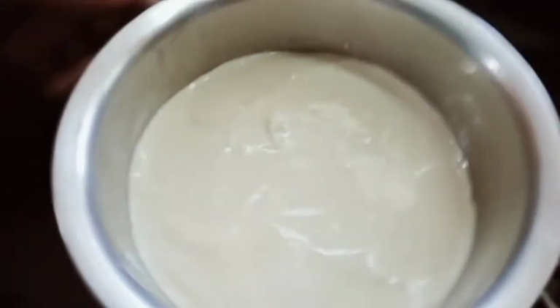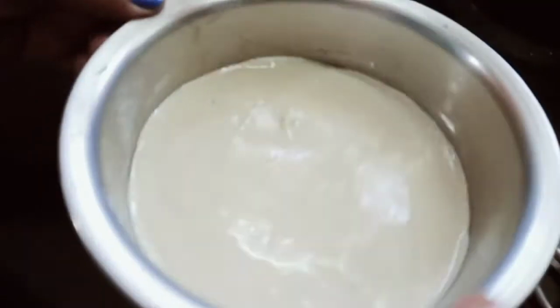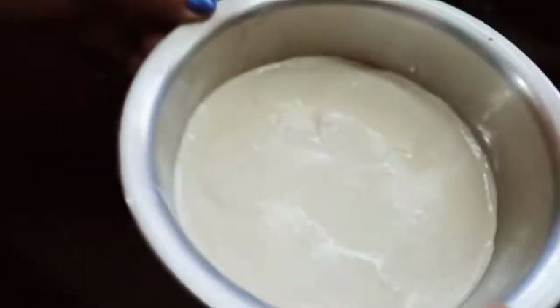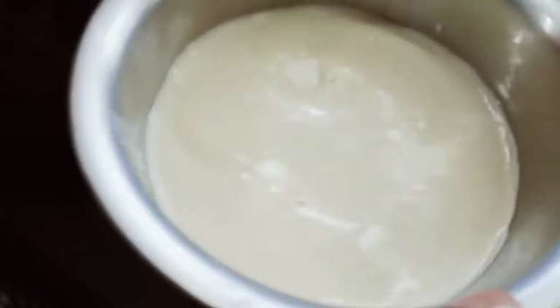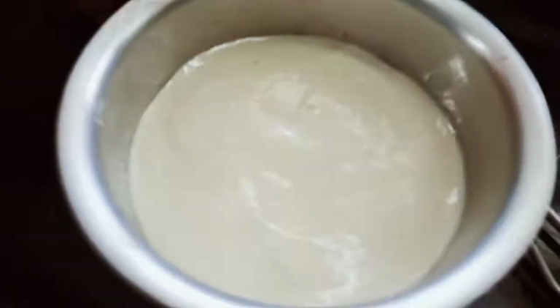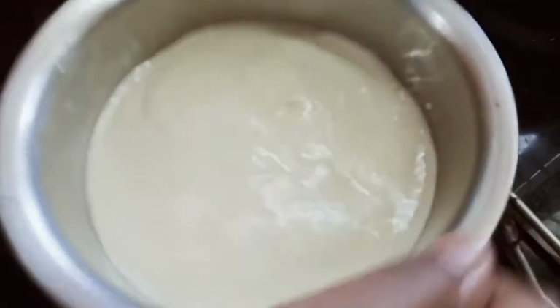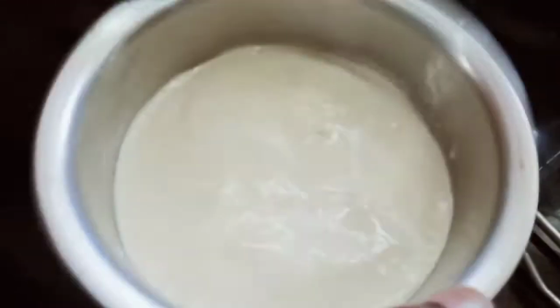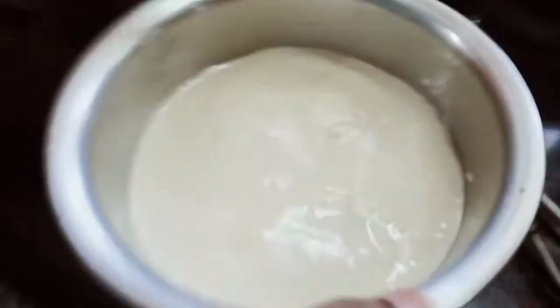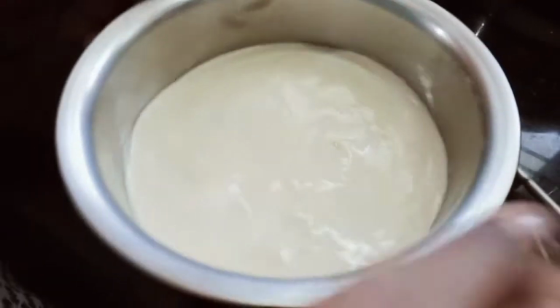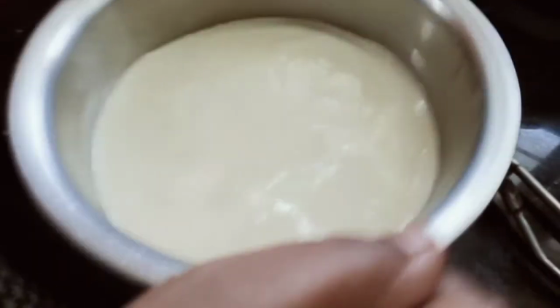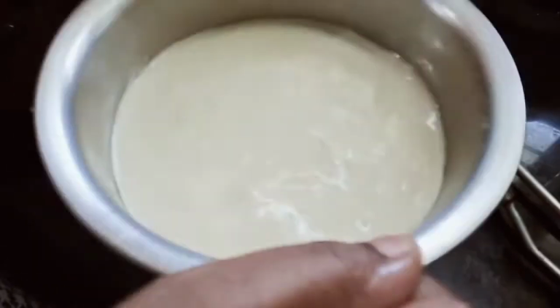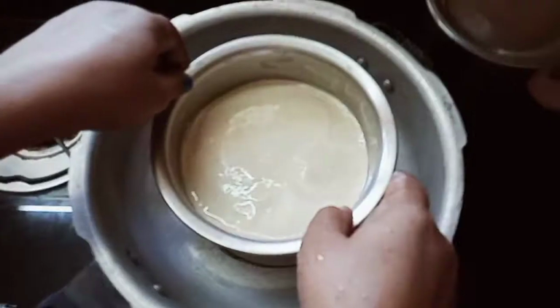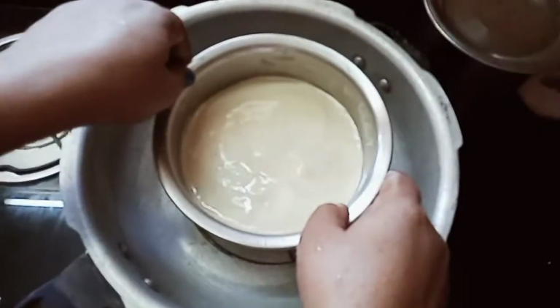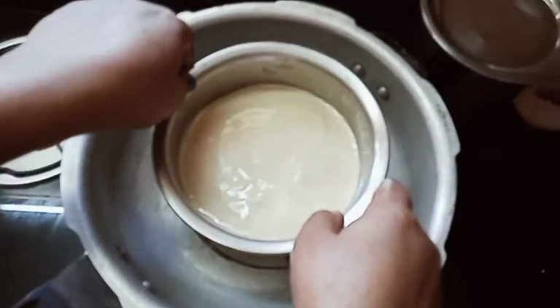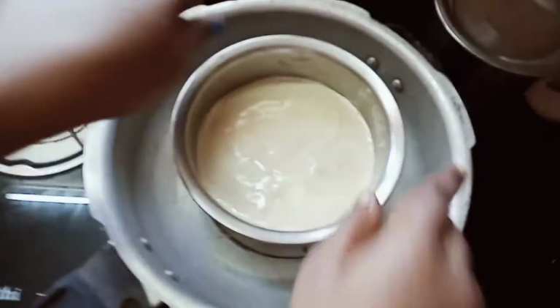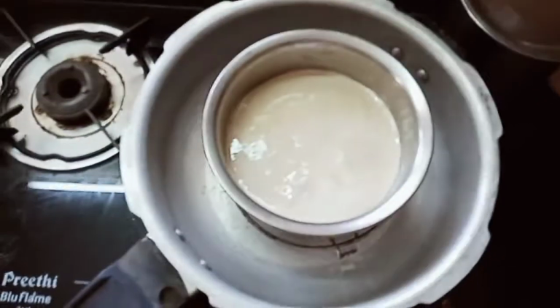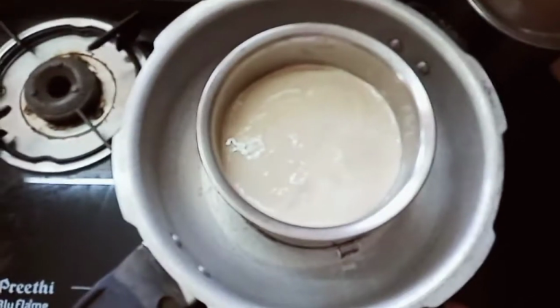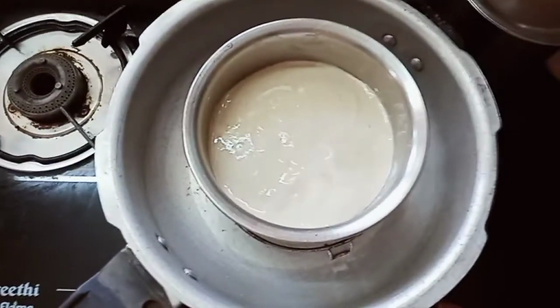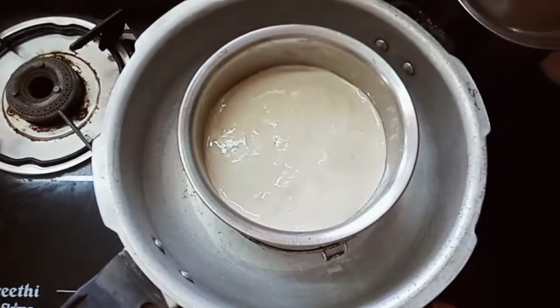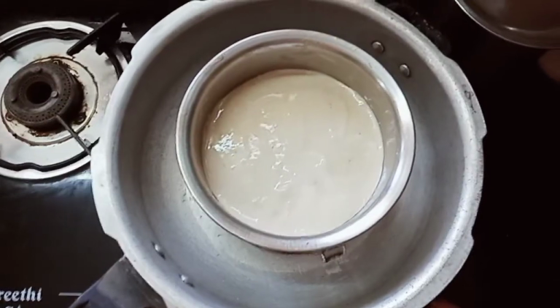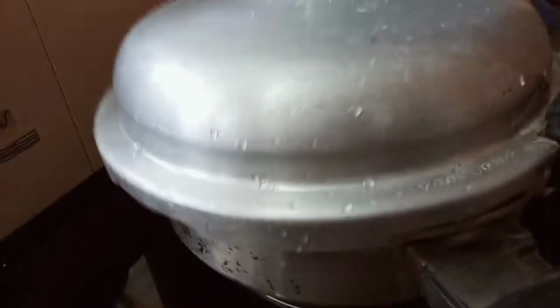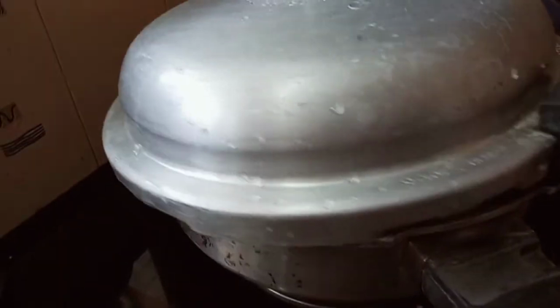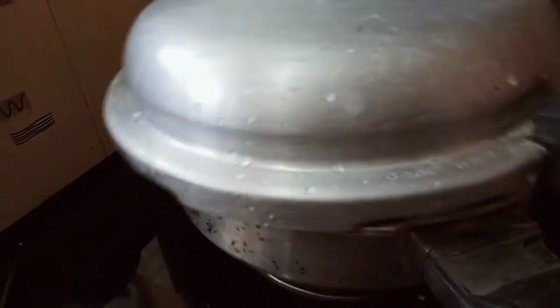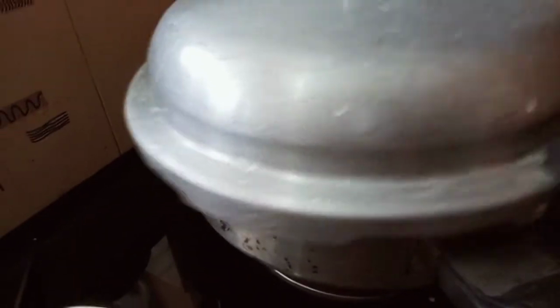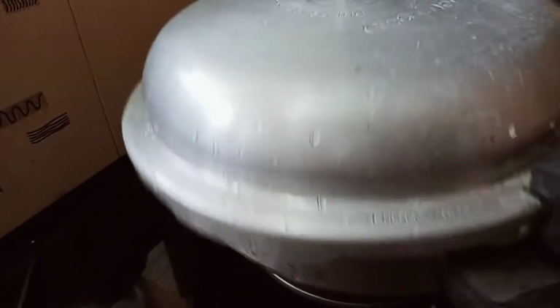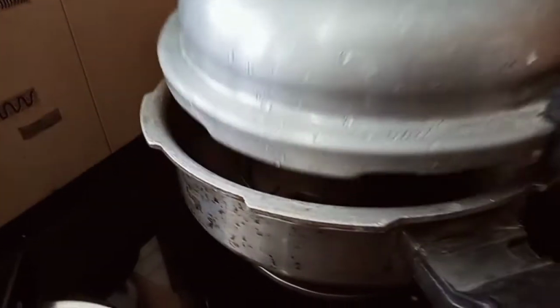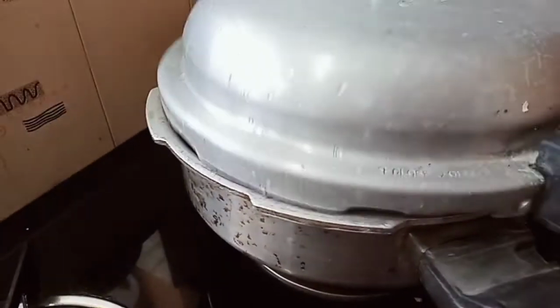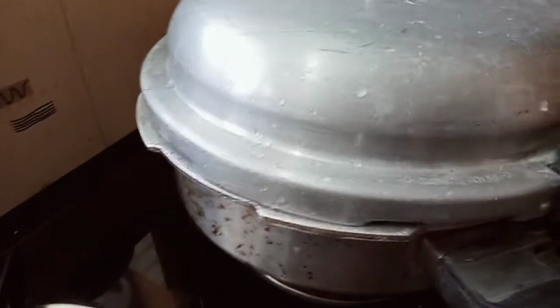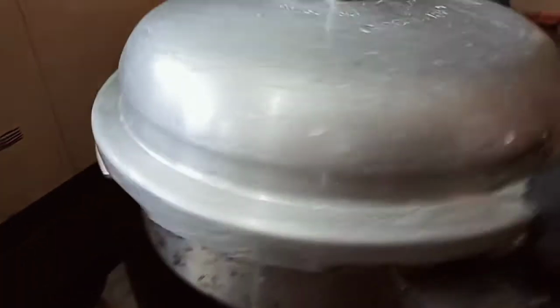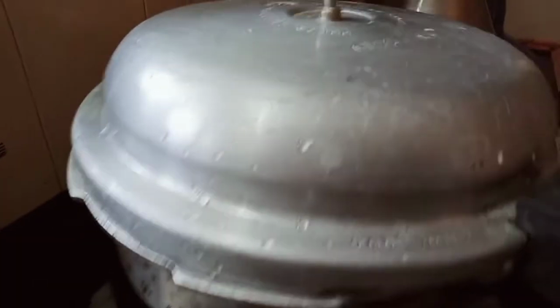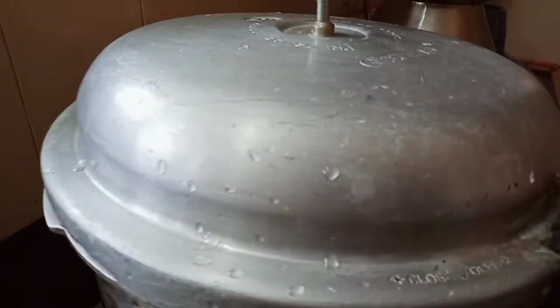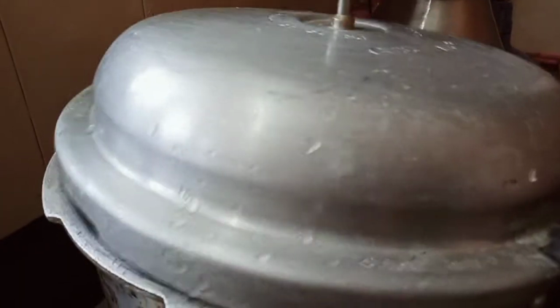We will put this on the air. We will put it in the cooker. We will cut the gas.